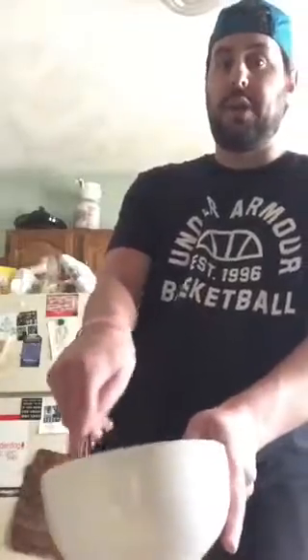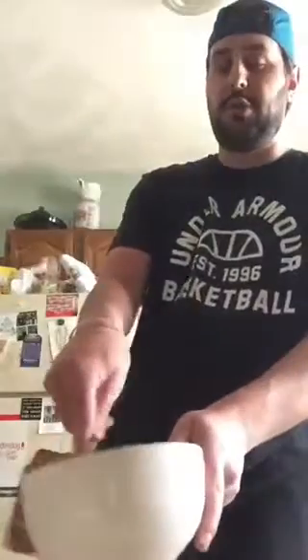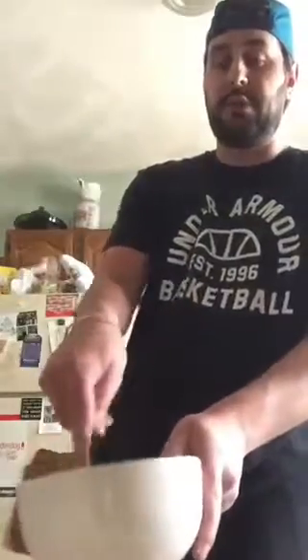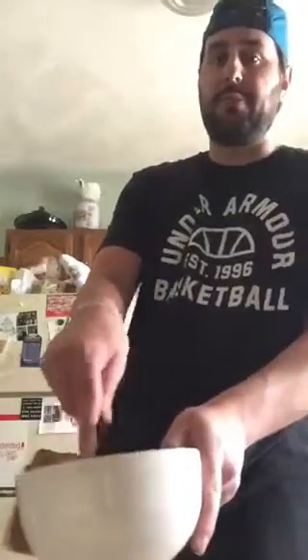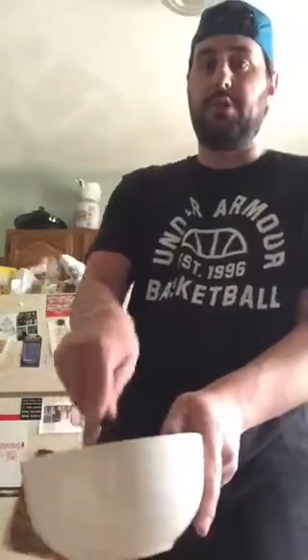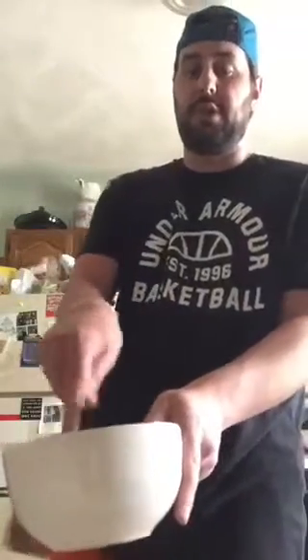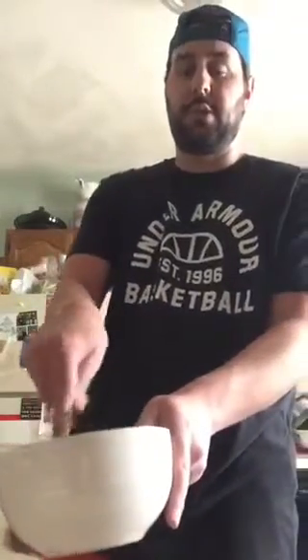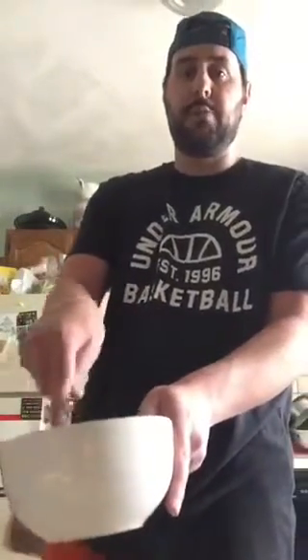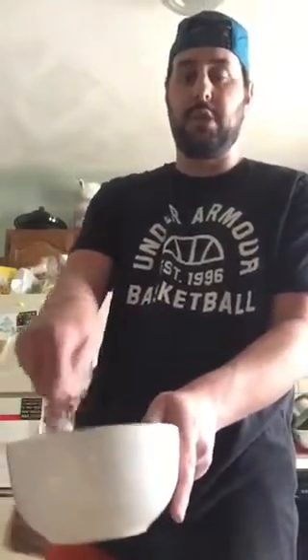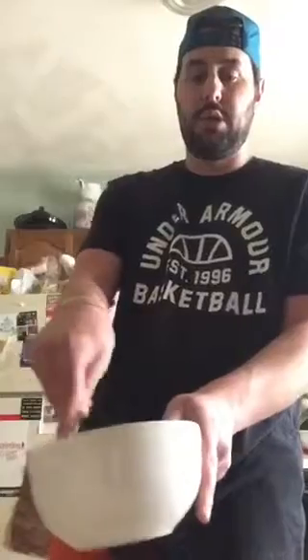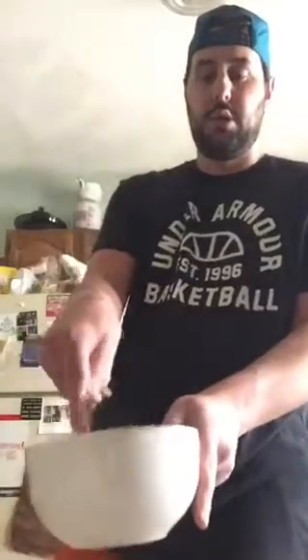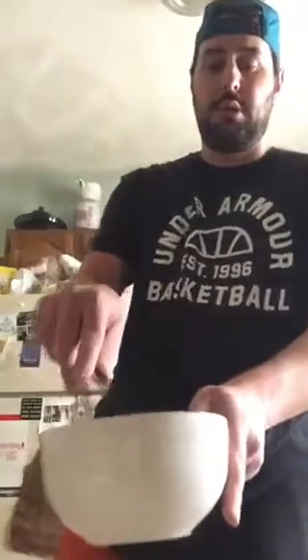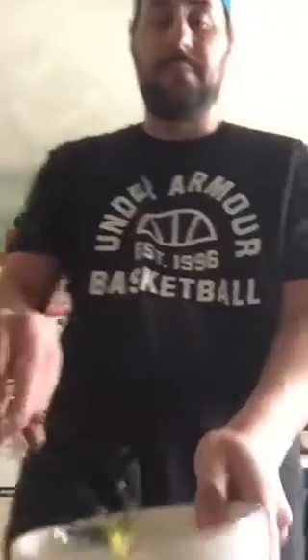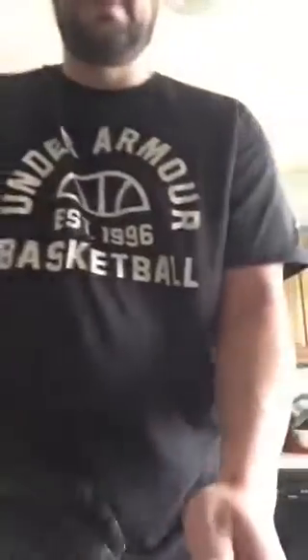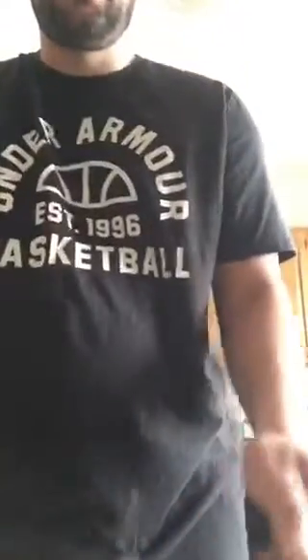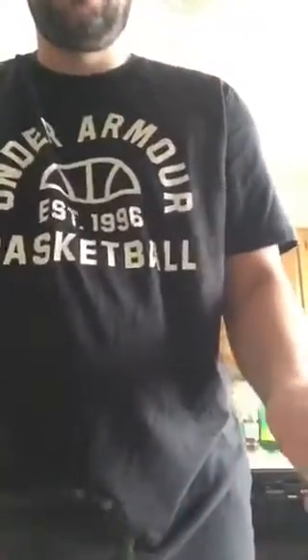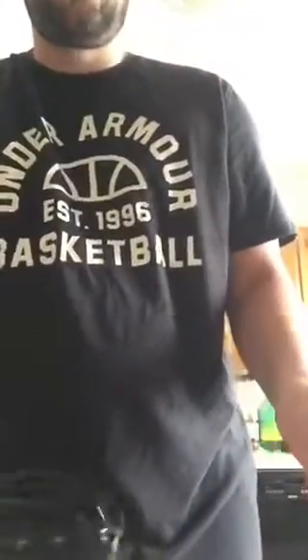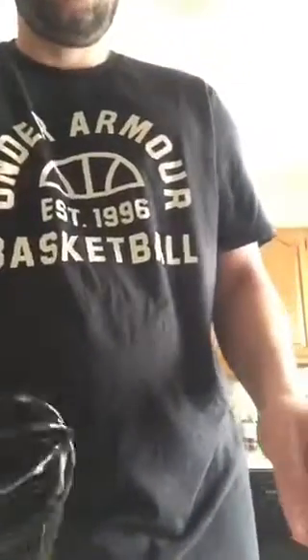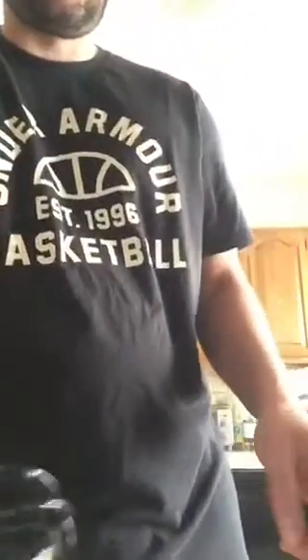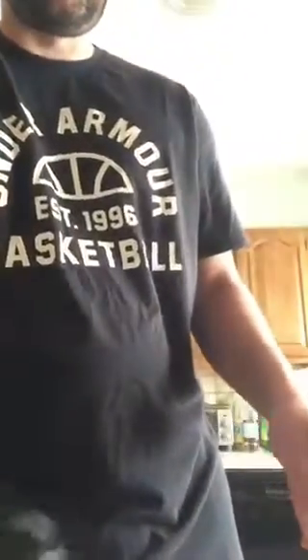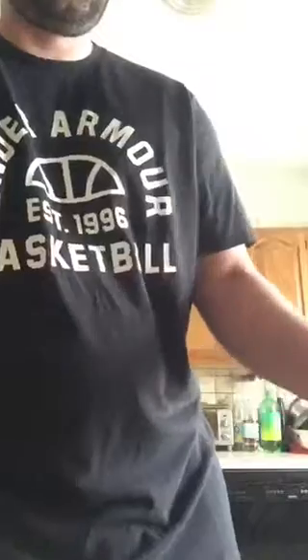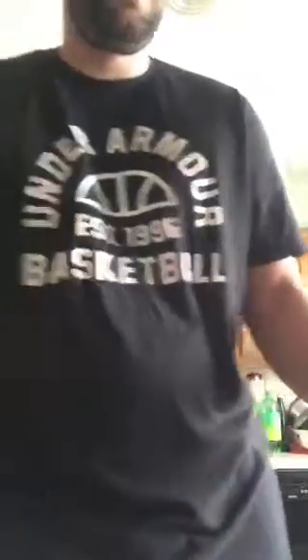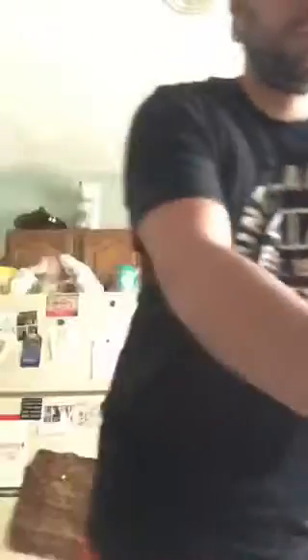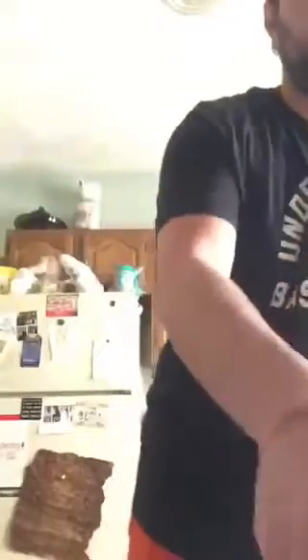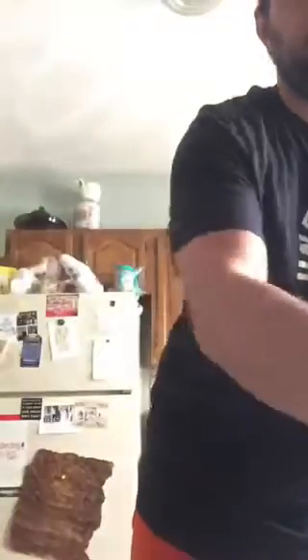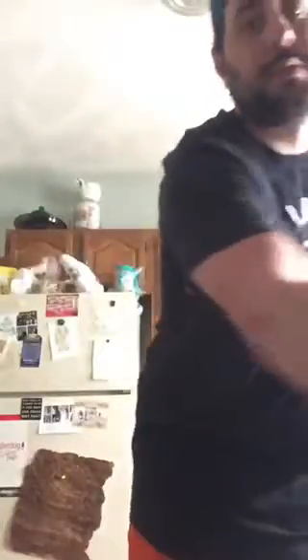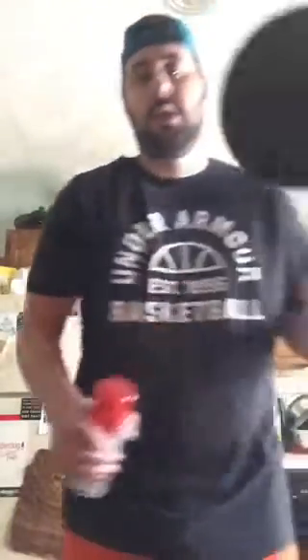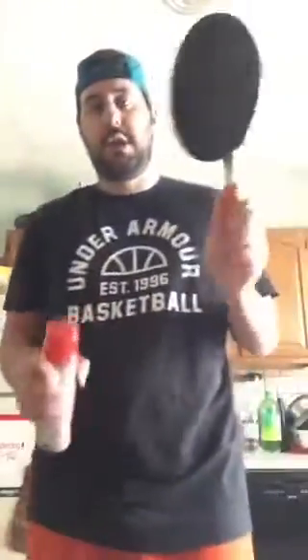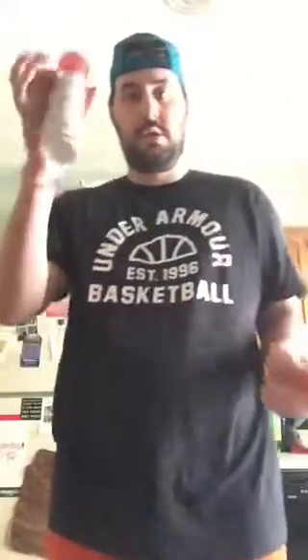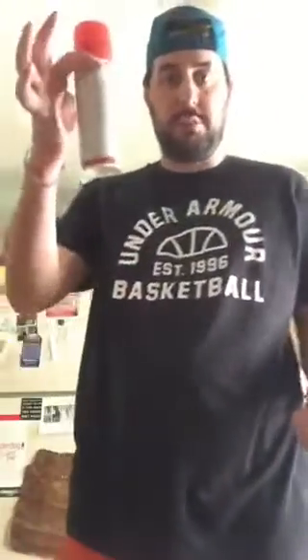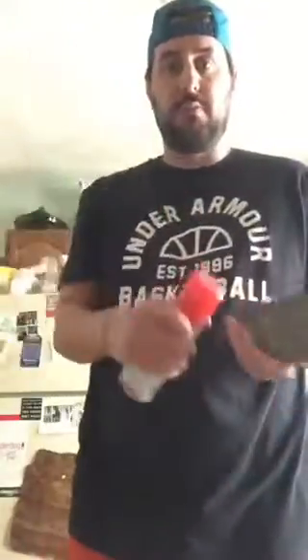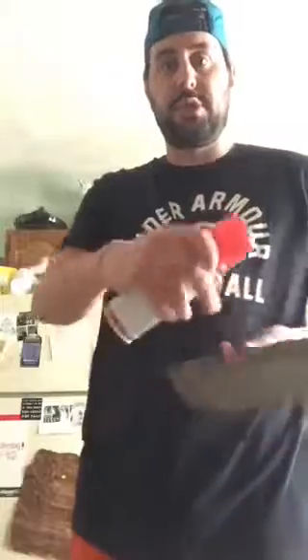Unfortunately I don't have any milk right now, so I'm just going to do regular — I'm not even gonna put water in it.